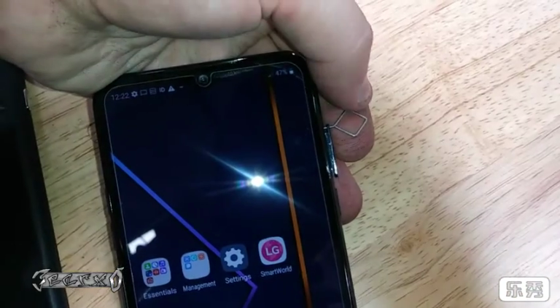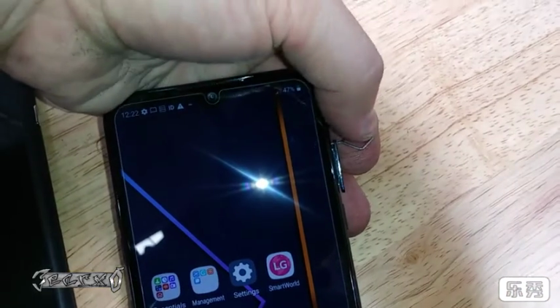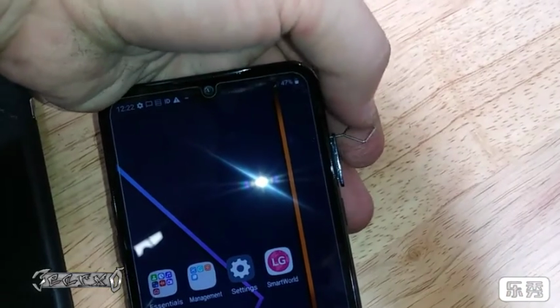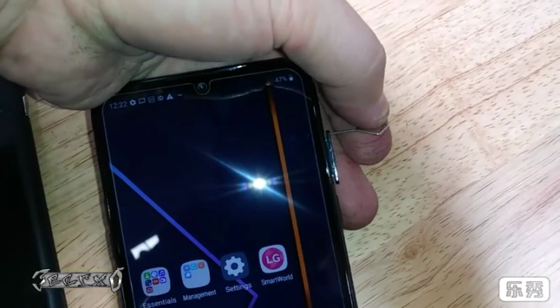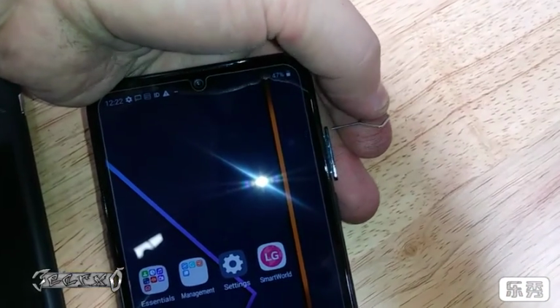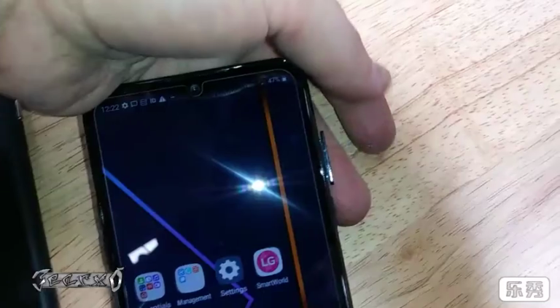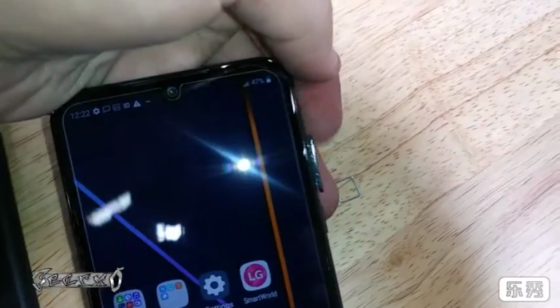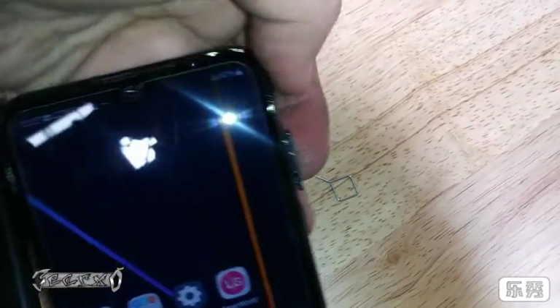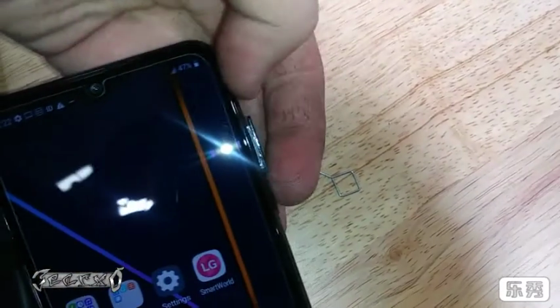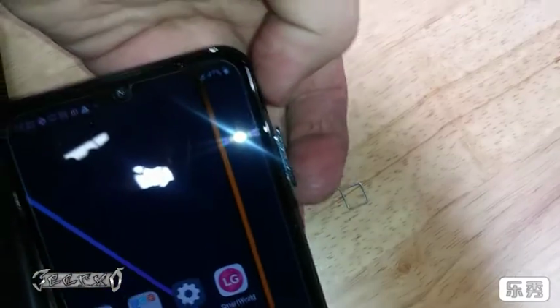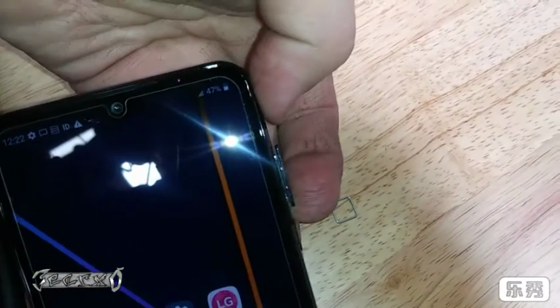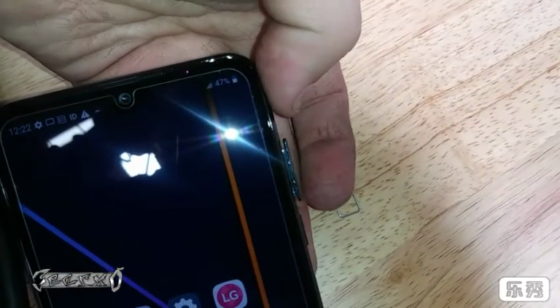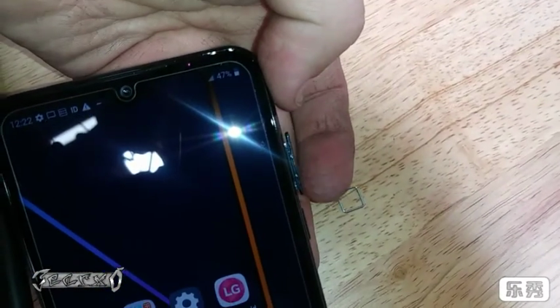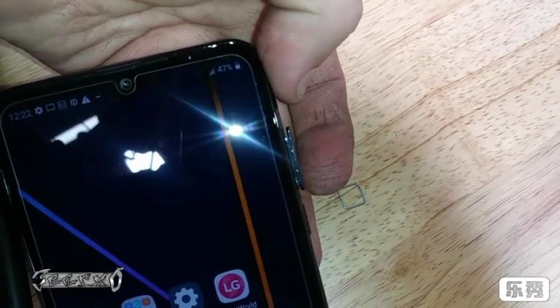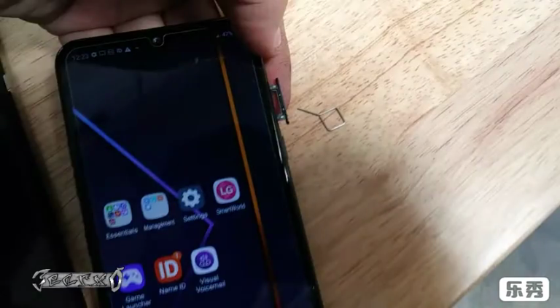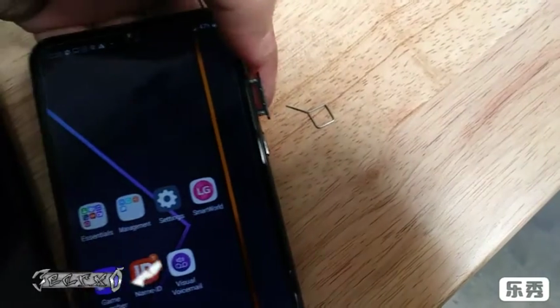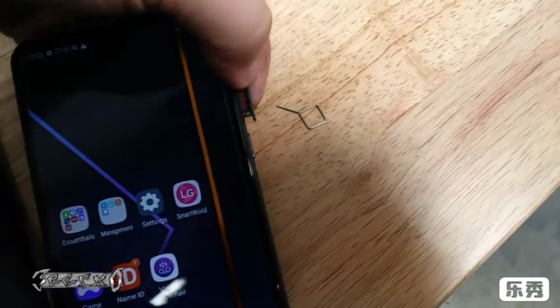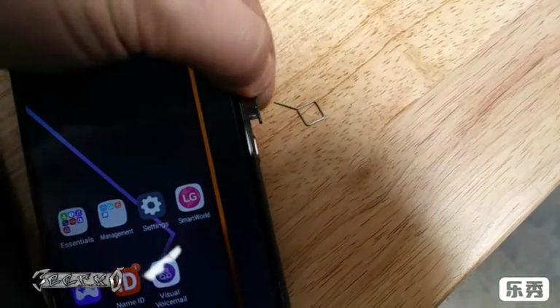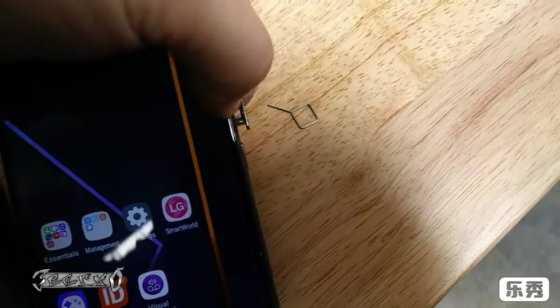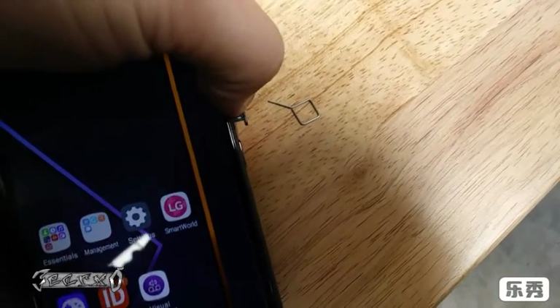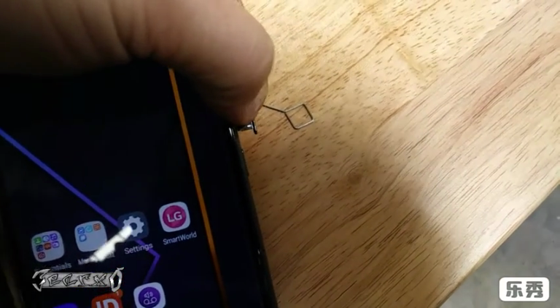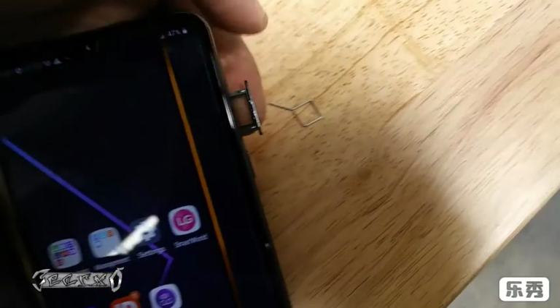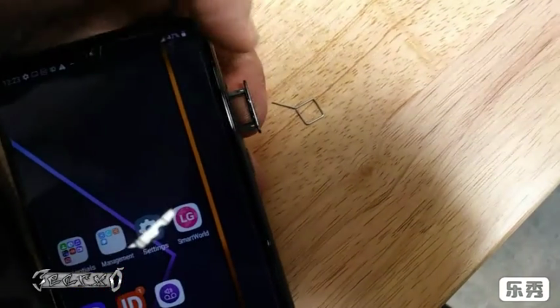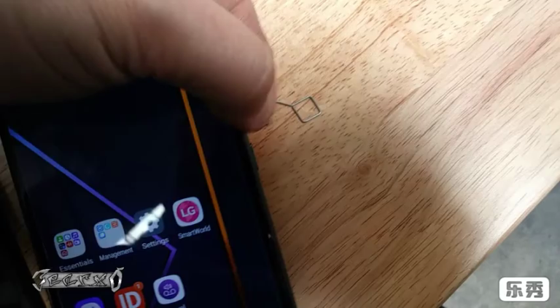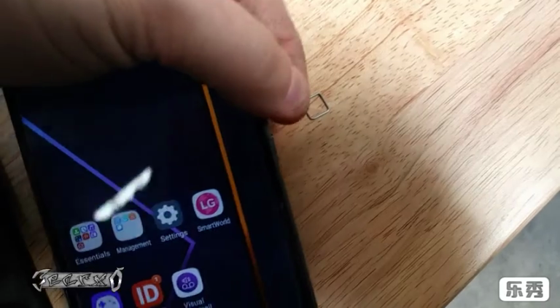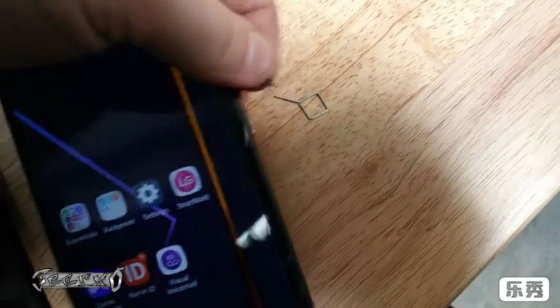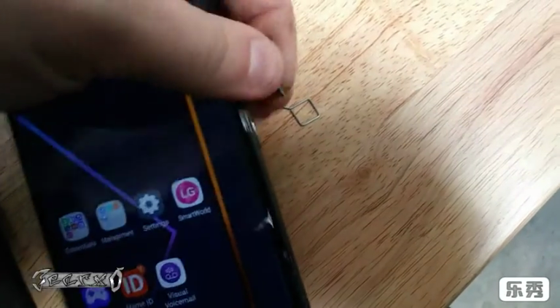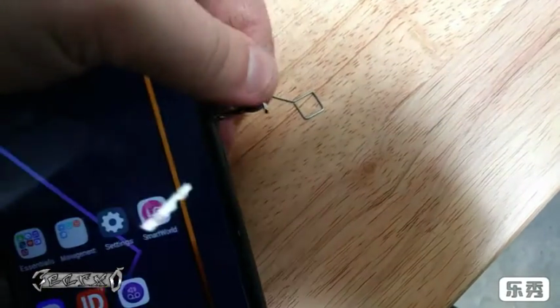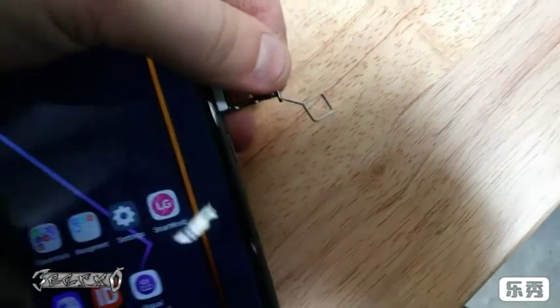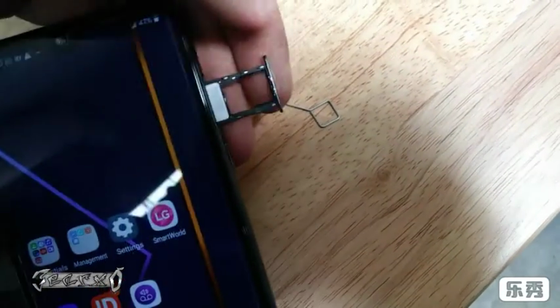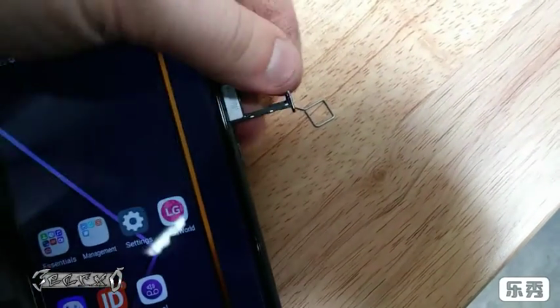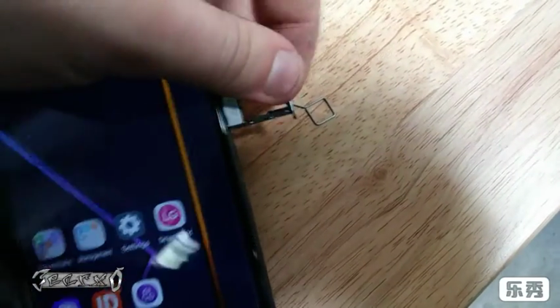So you pop it in — when you push it in it should push these buttons up, and then you can pull these out with your fingernails or like a little pry thing, a flathead or something. Pull this out carefully, very carefully.